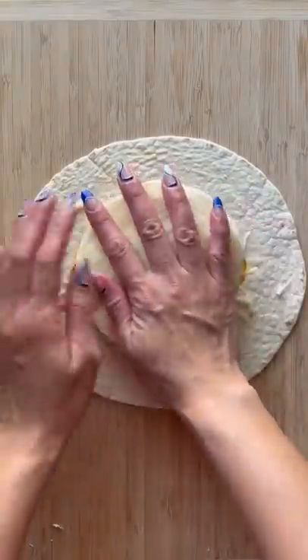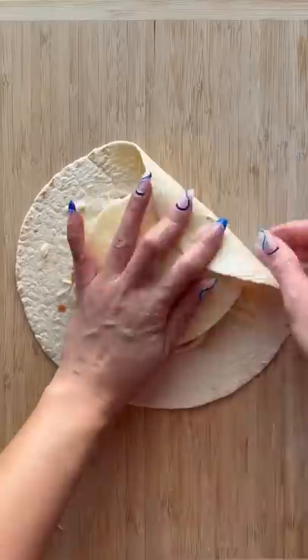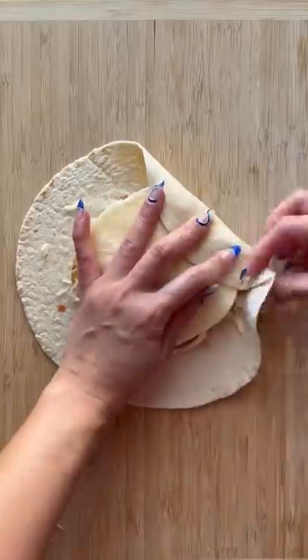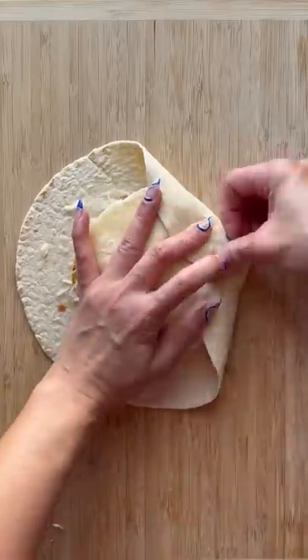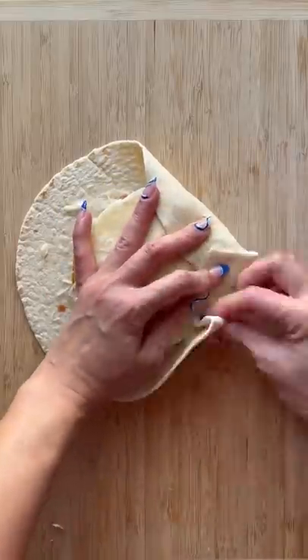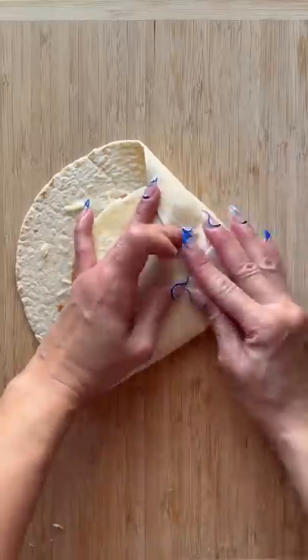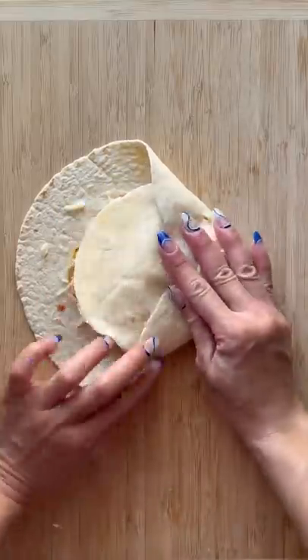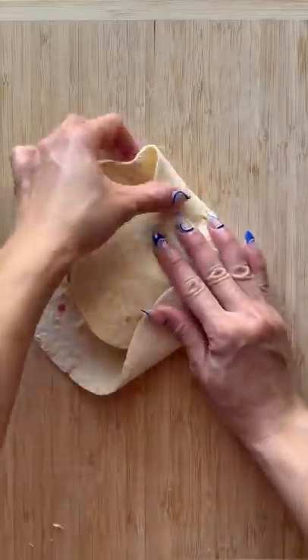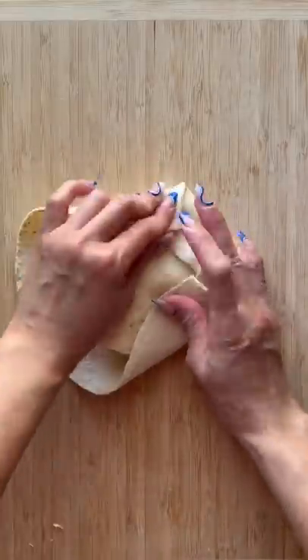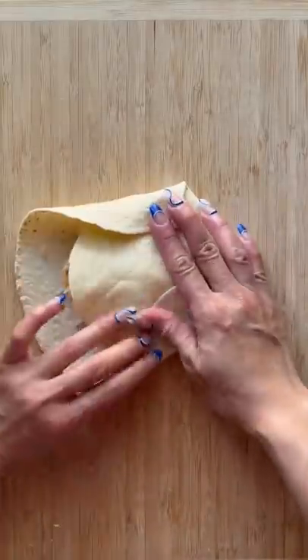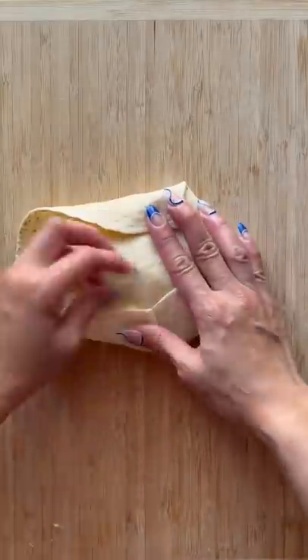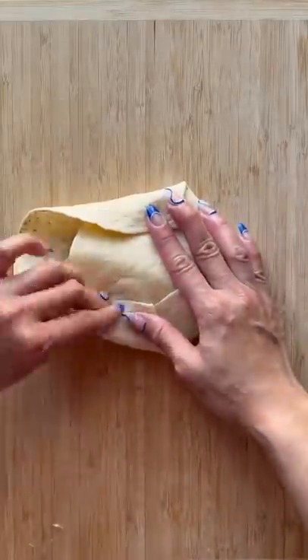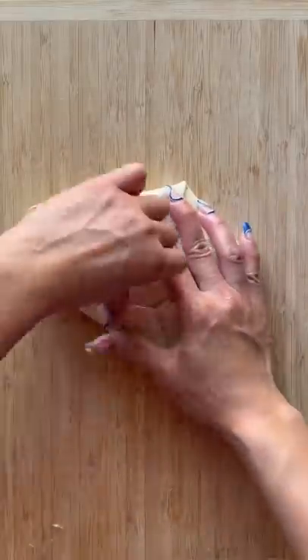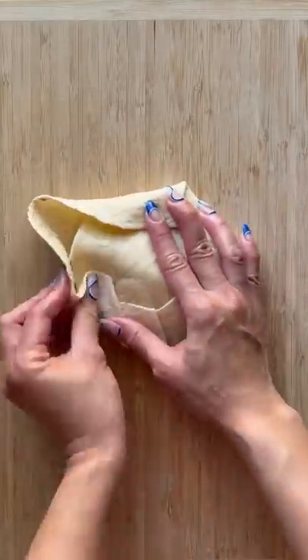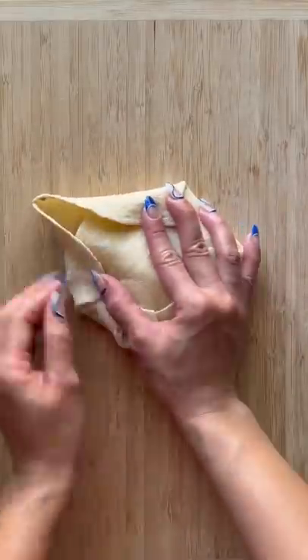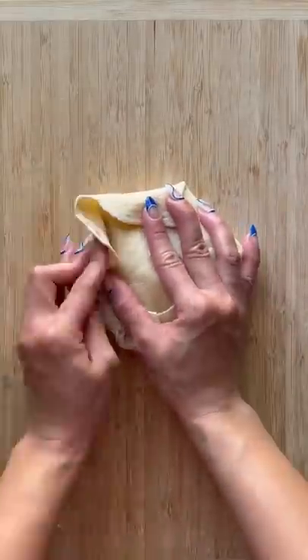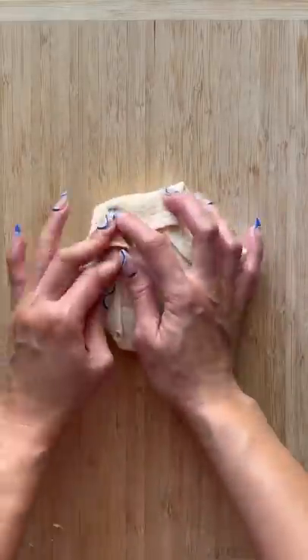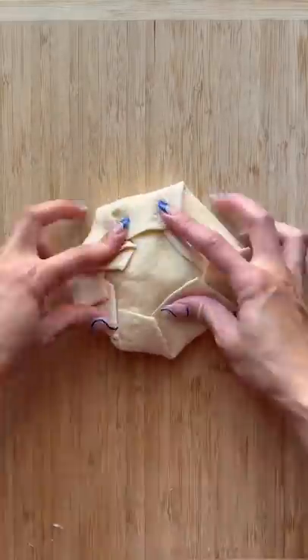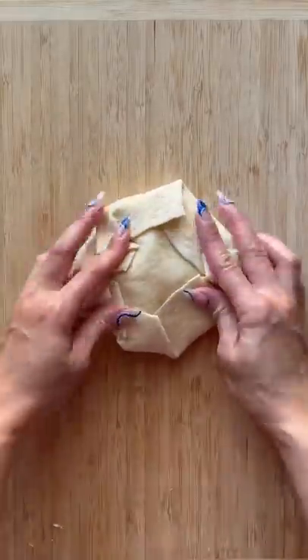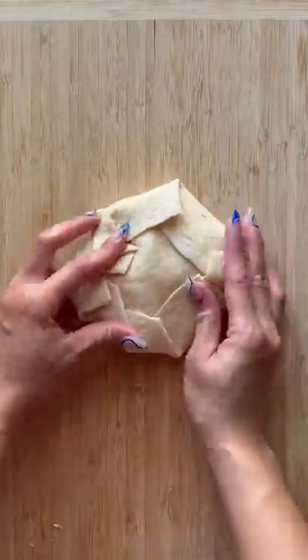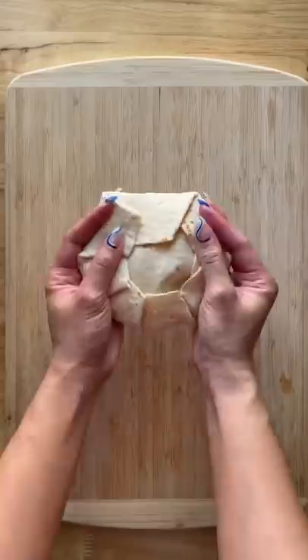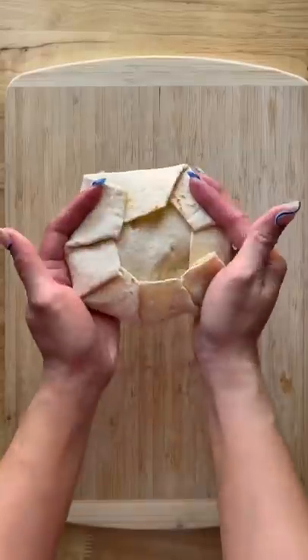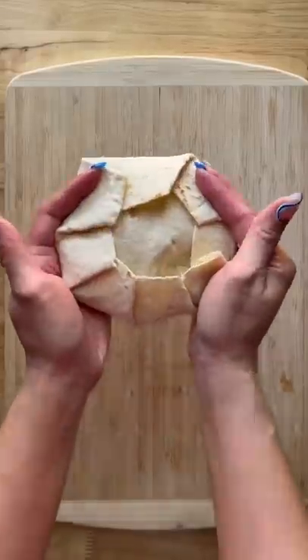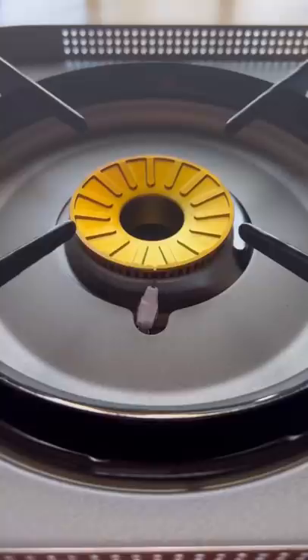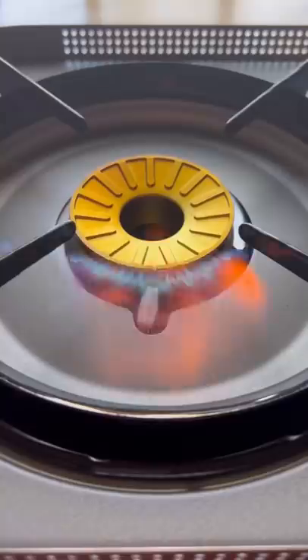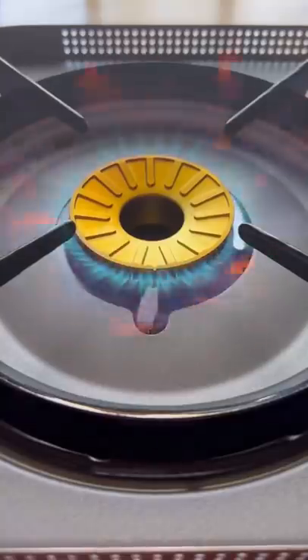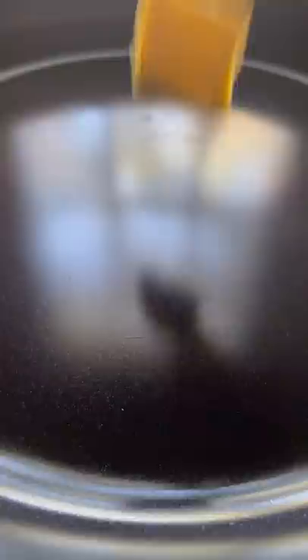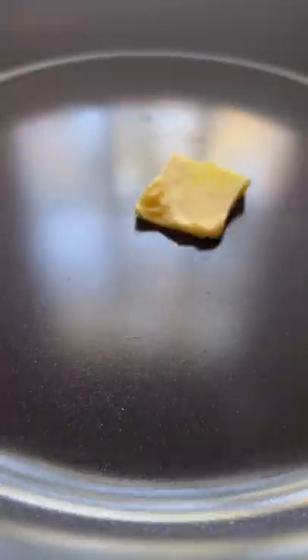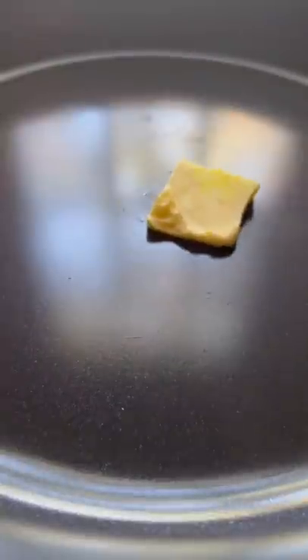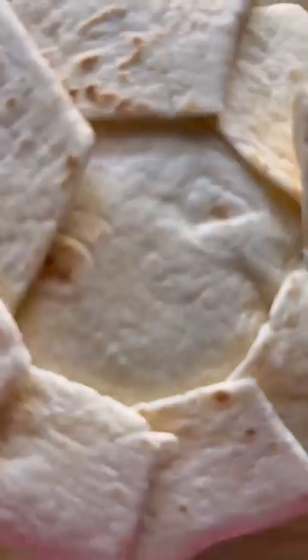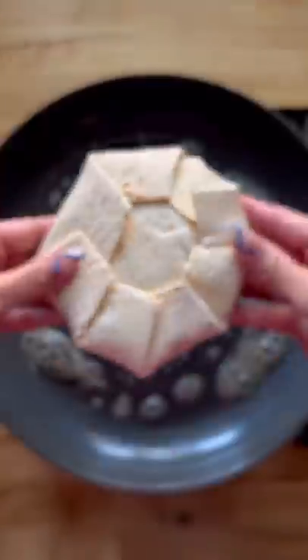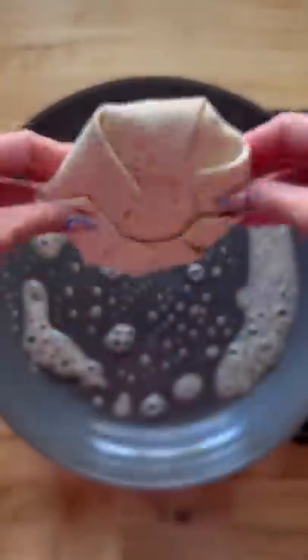Press gently and fold the edges toward the center. Add some butter into a pan and cook the crunch wrap seam side down for about three minutes on each side. Remove from the pan and cut in half.